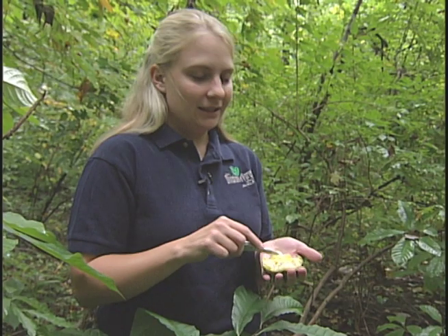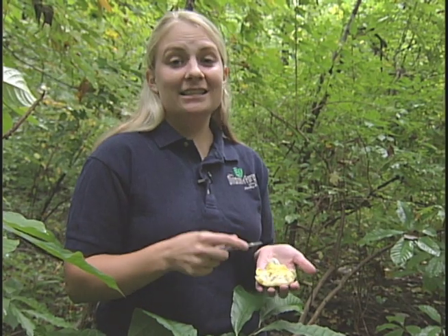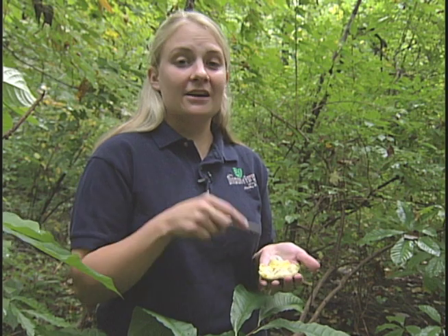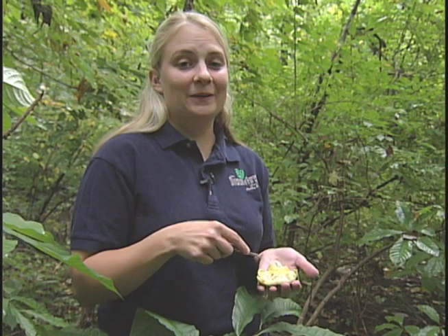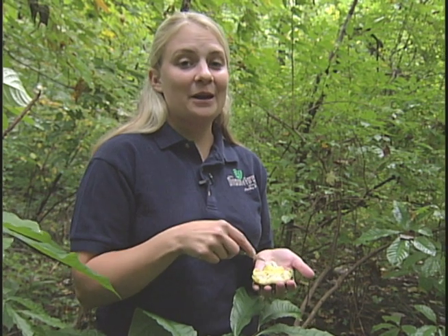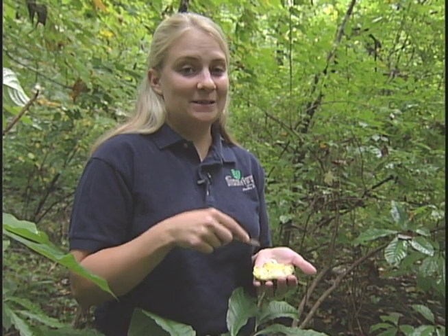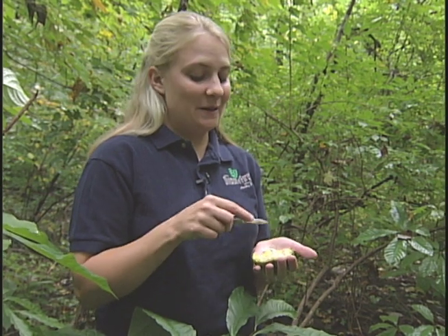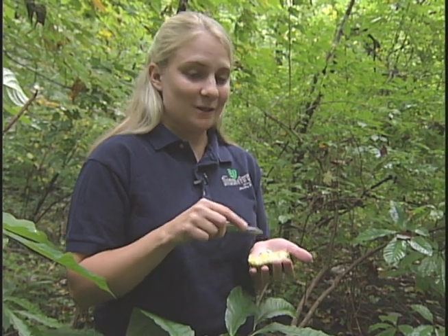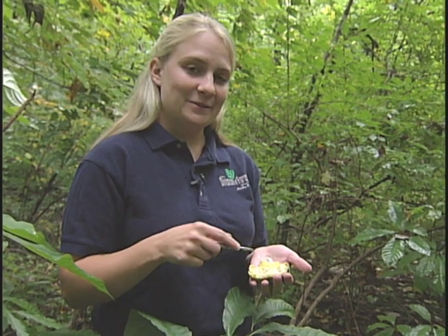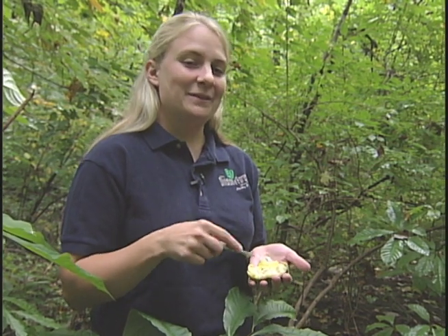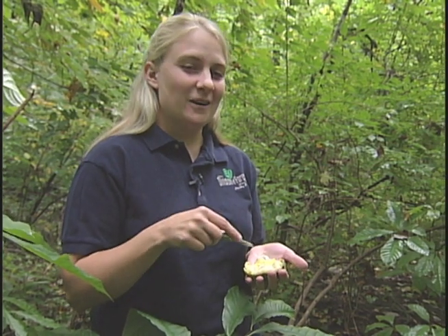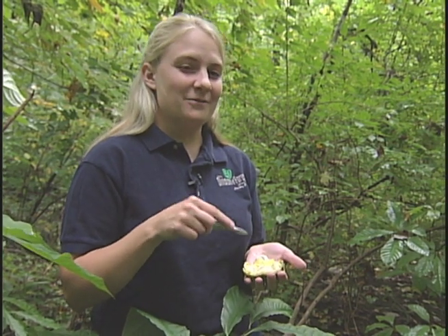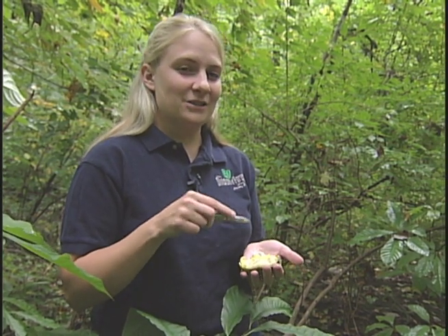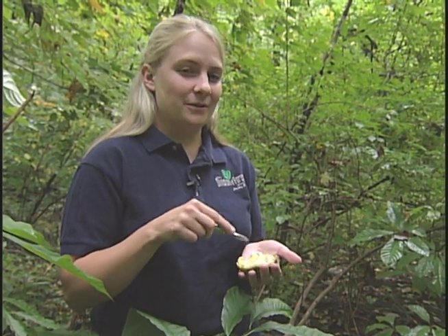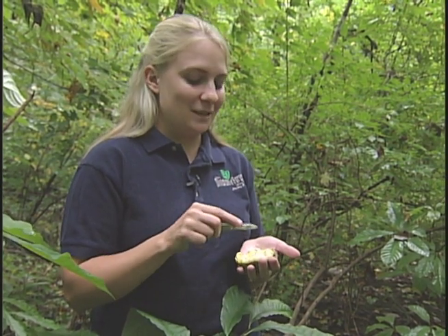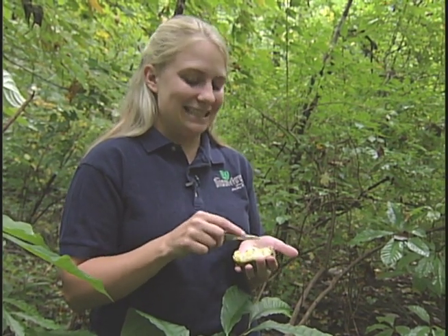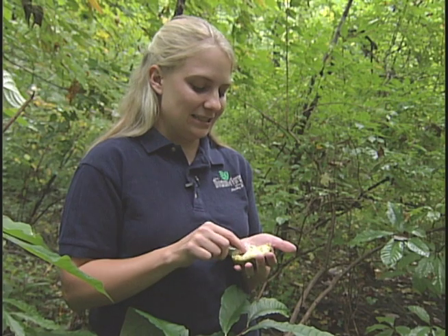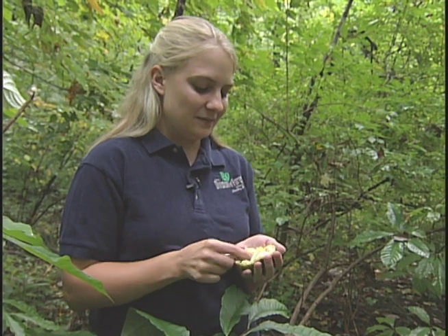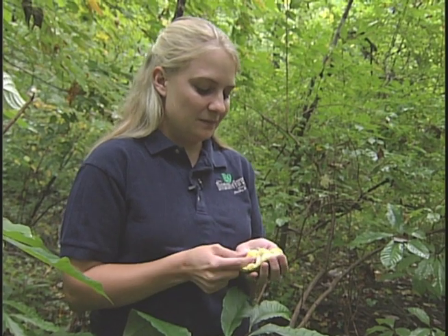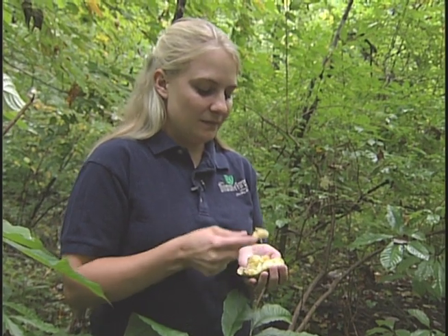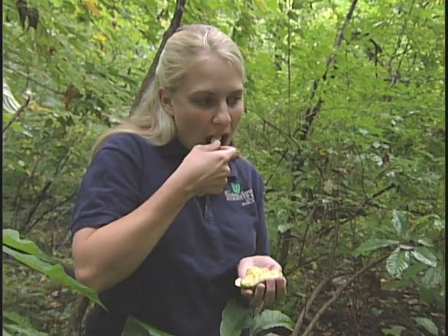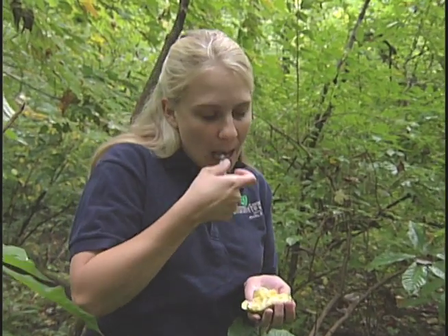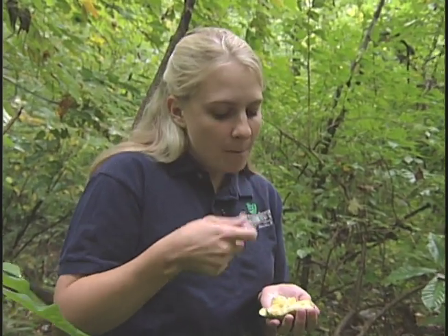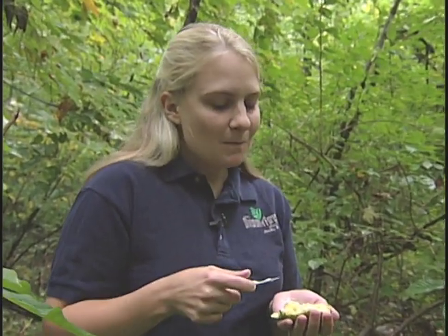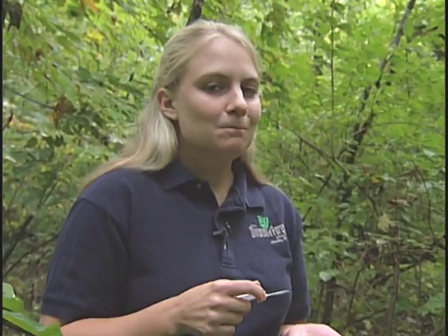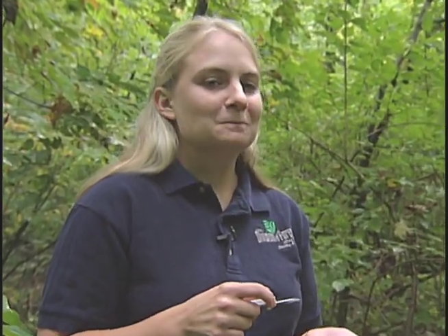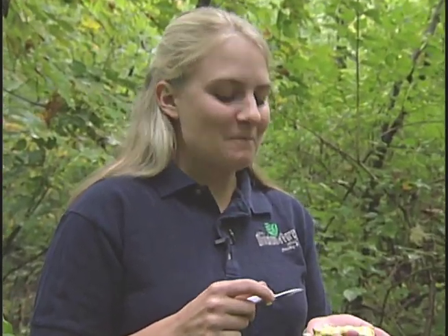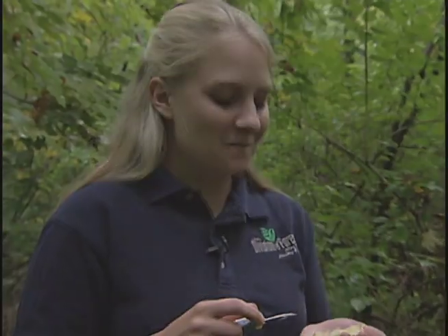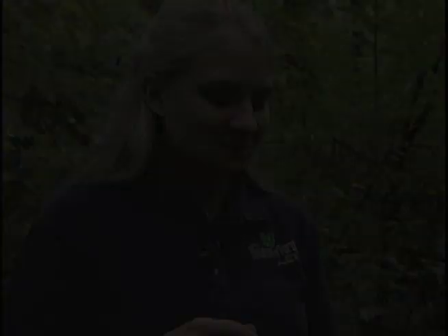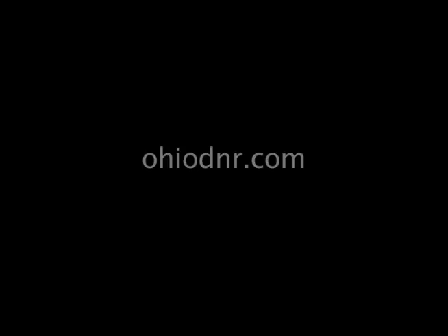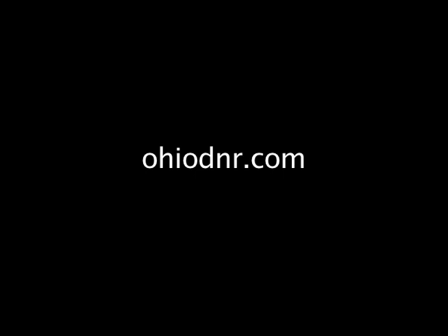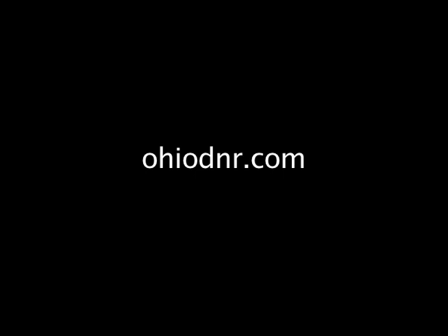This is definitely one of the great parts of being a forester — pretty much all the fresh fruit in the woods I can eat. Mmmmm. Thank you.